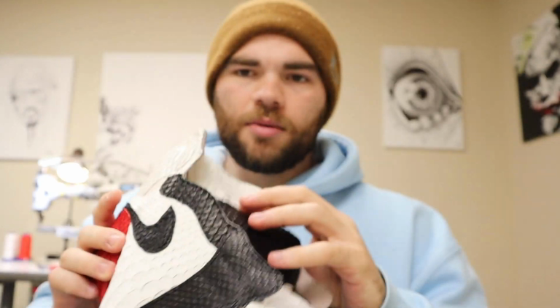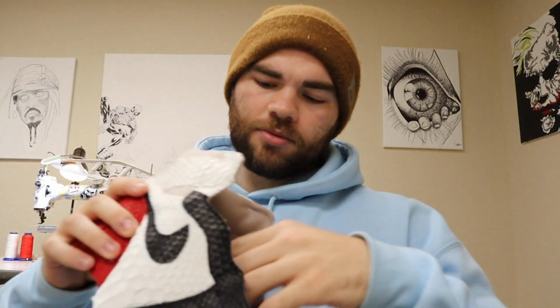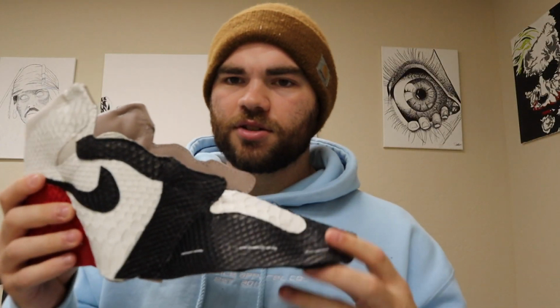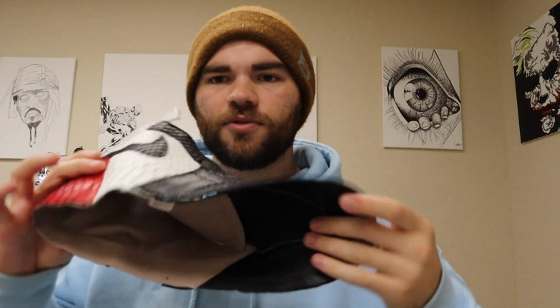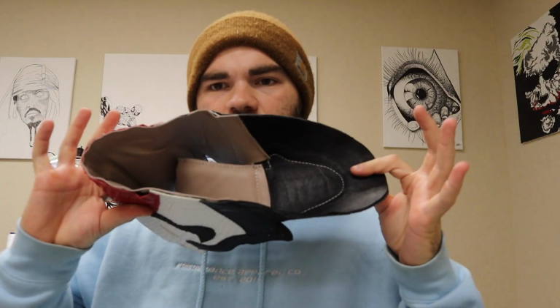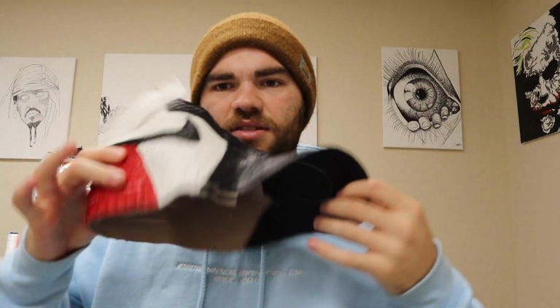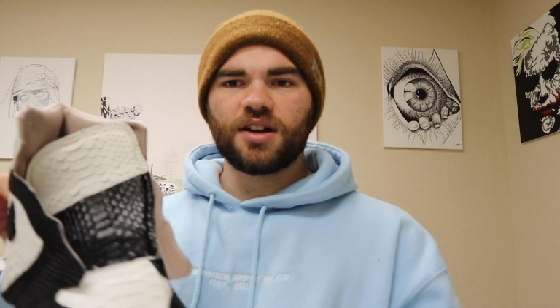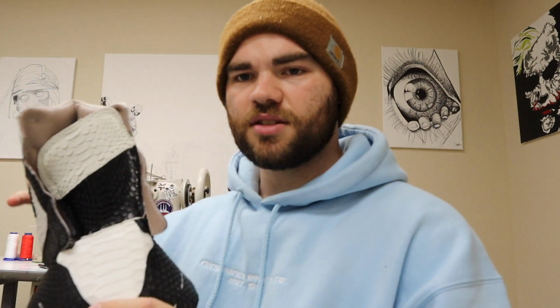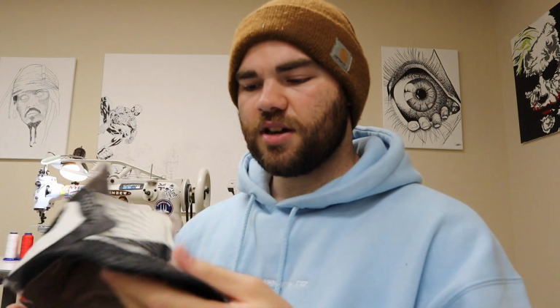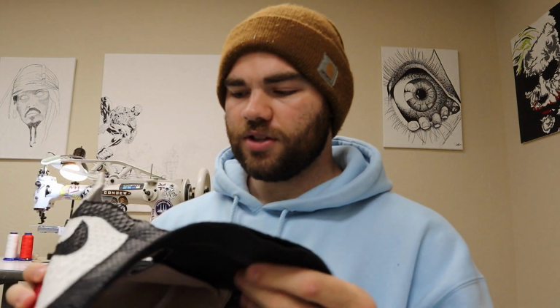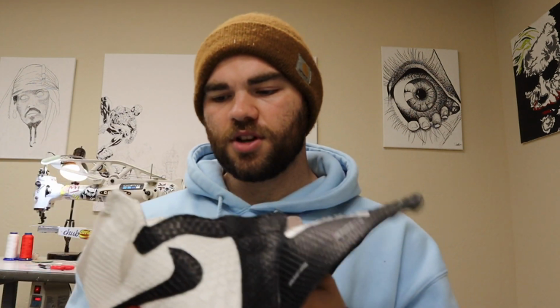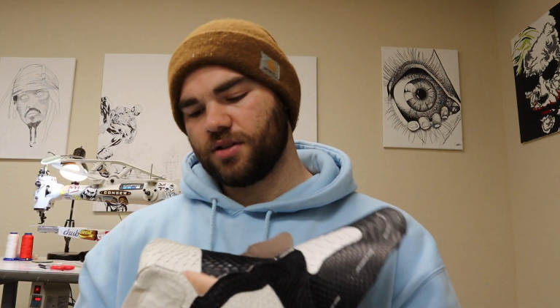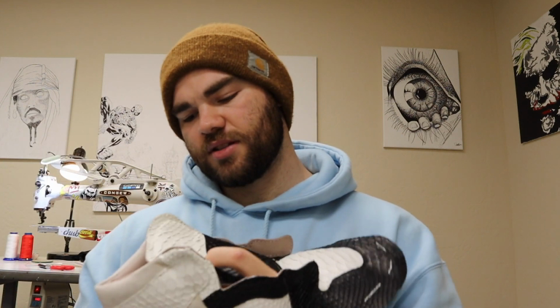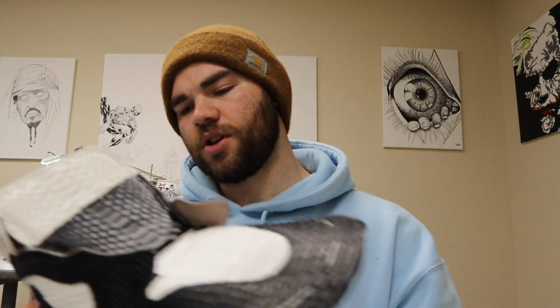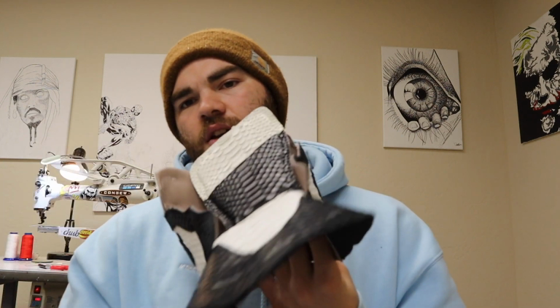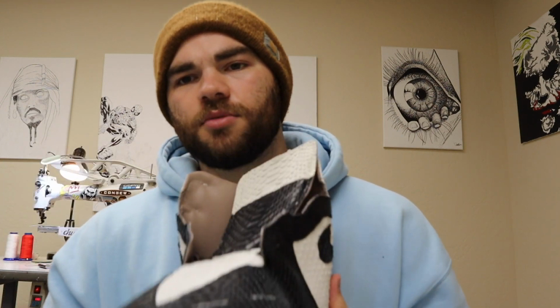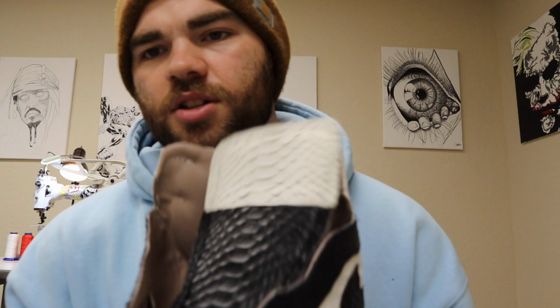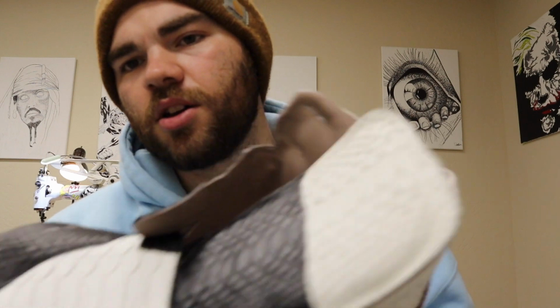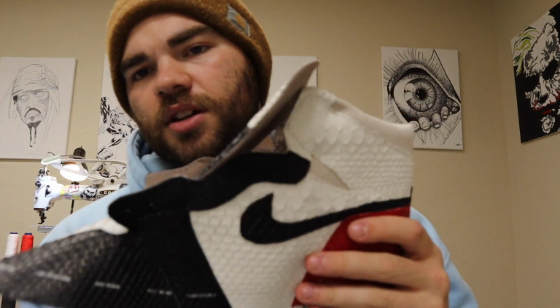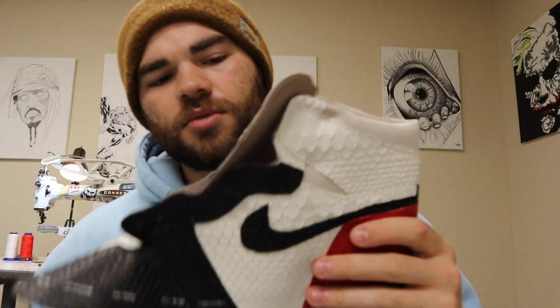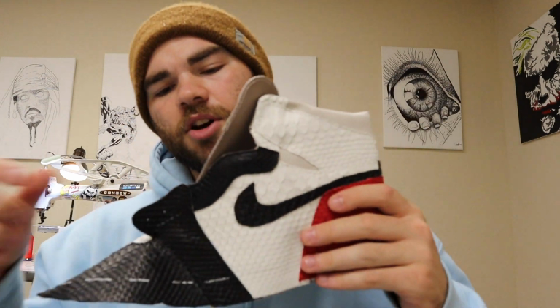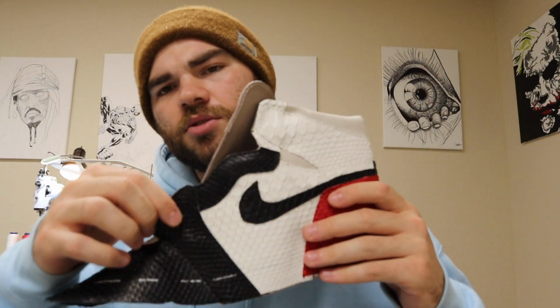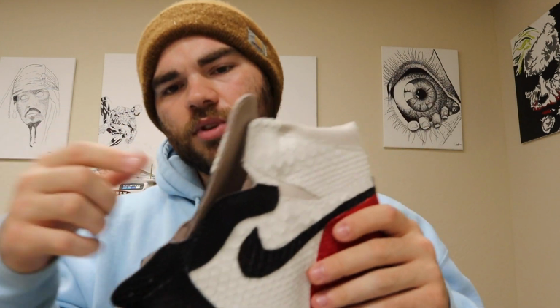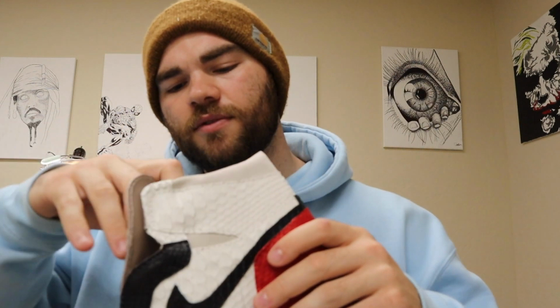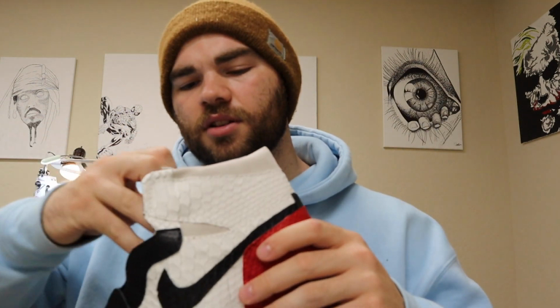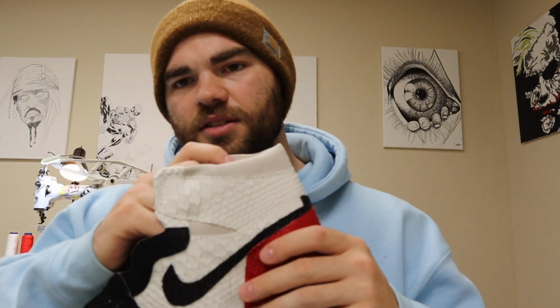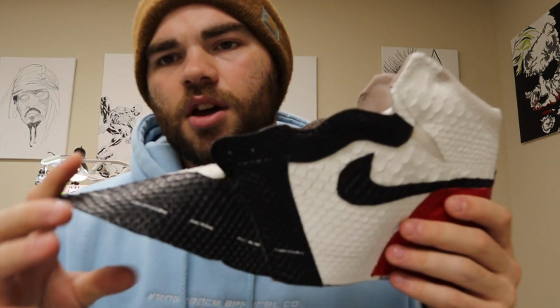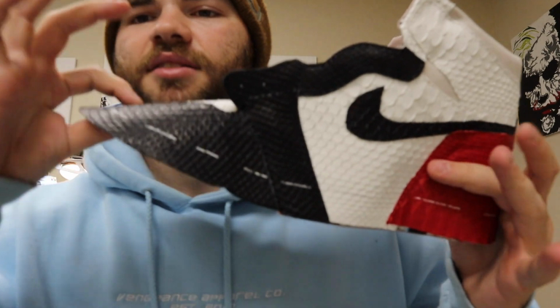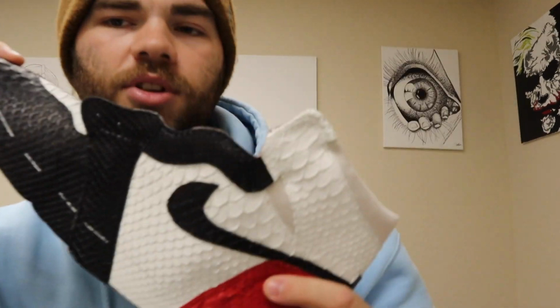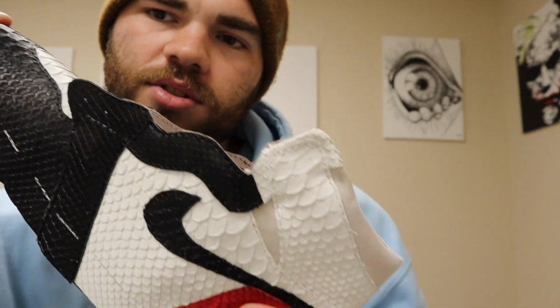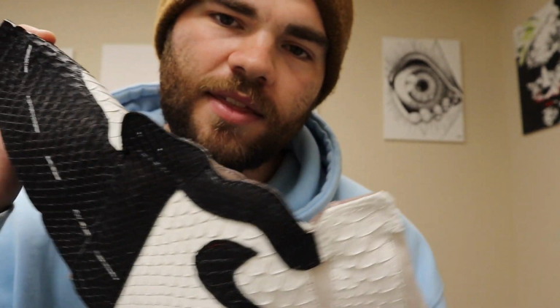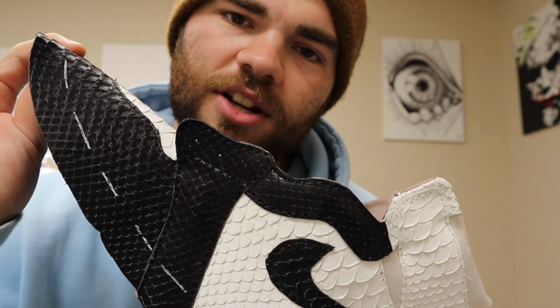I'm really happy with how they're turning out so far. As you can see, that's the inside — this is the outside. It's super soft on the inside. They're pretty much all done now — I'm just going to punch the holes, get ready for the laces, last it, put the soles on, and they are finished.